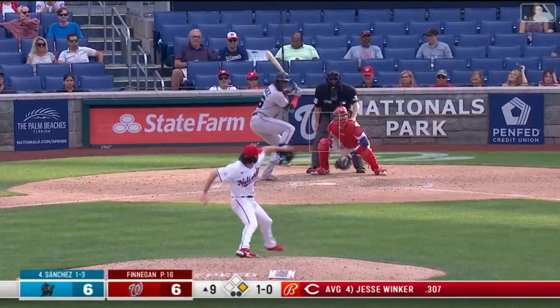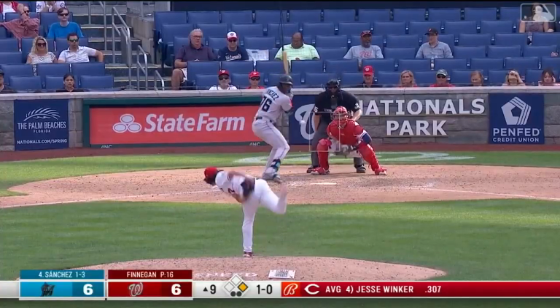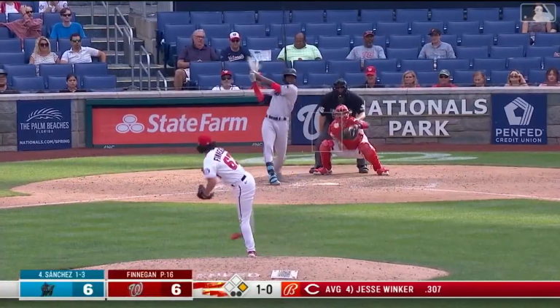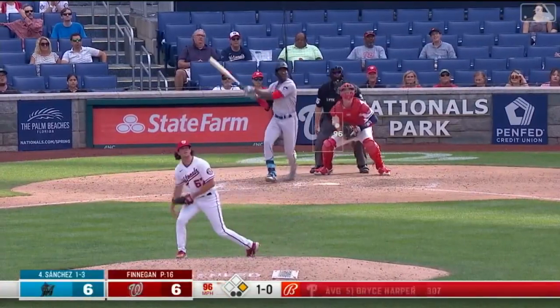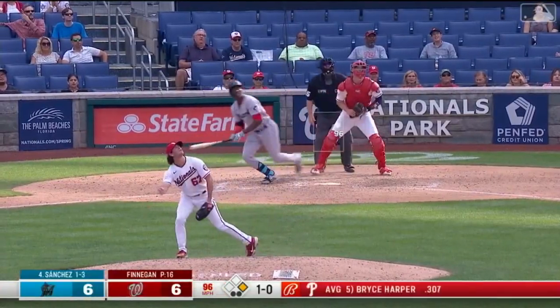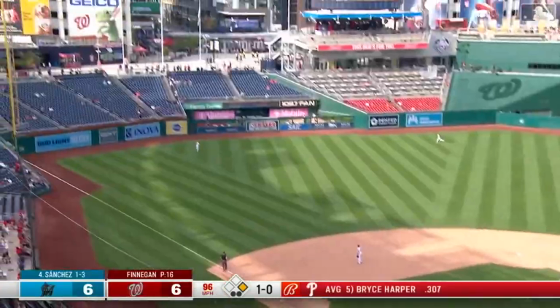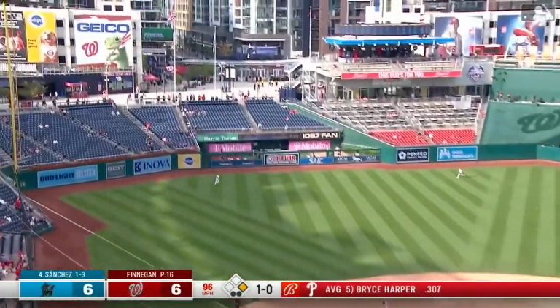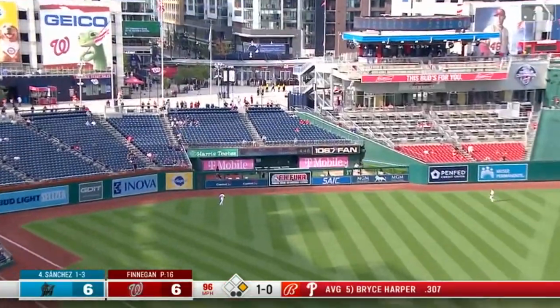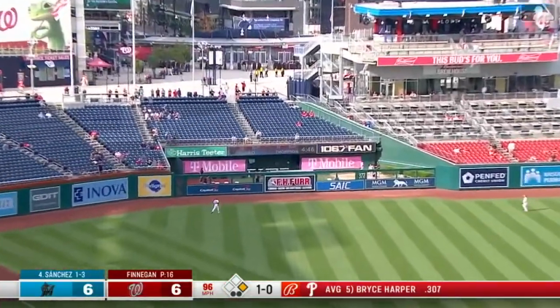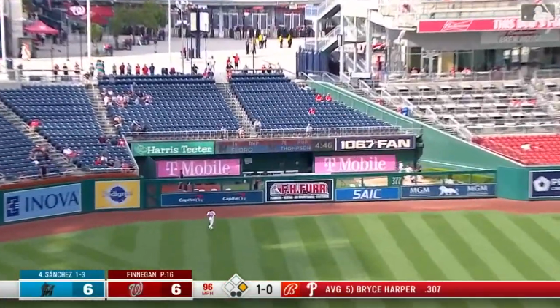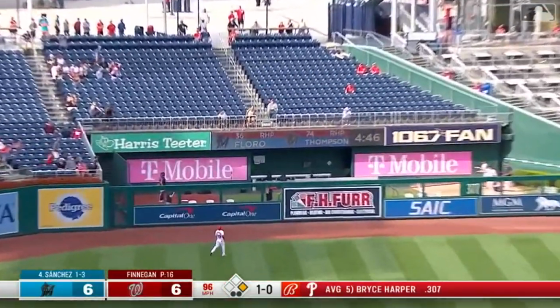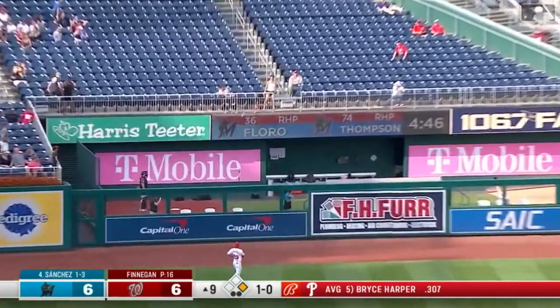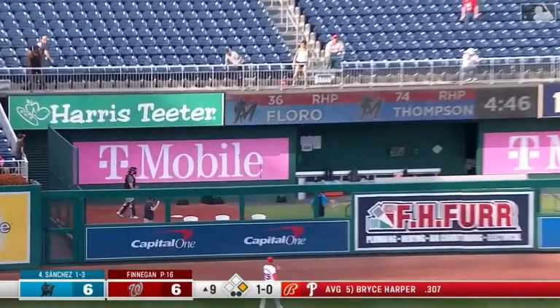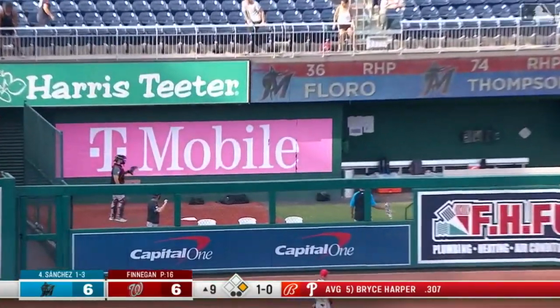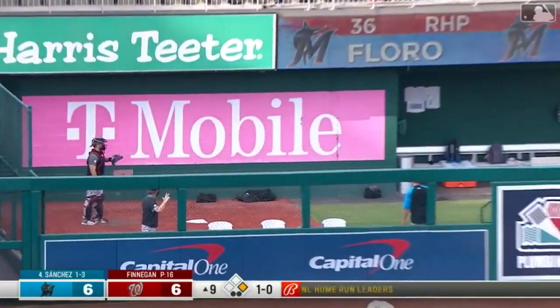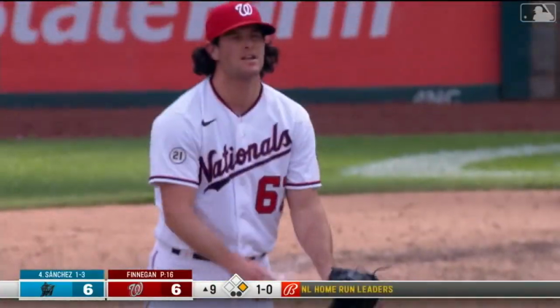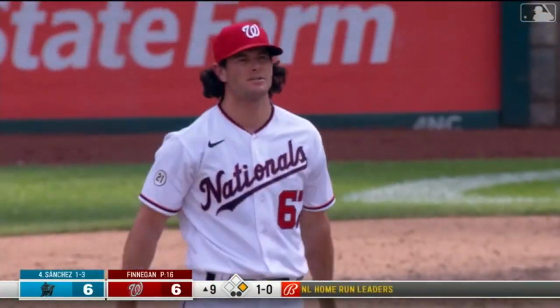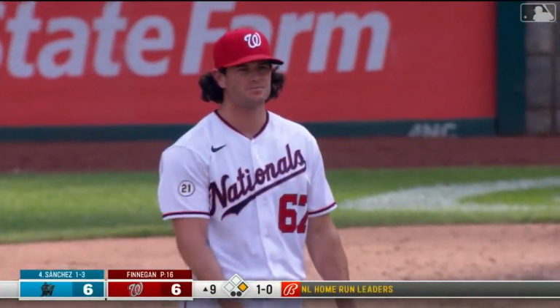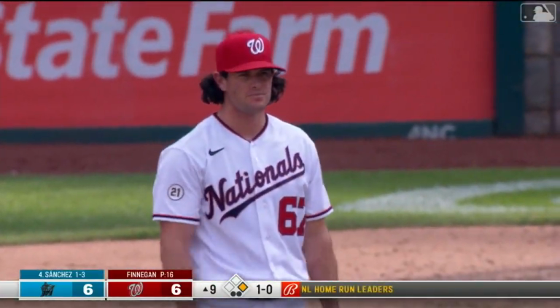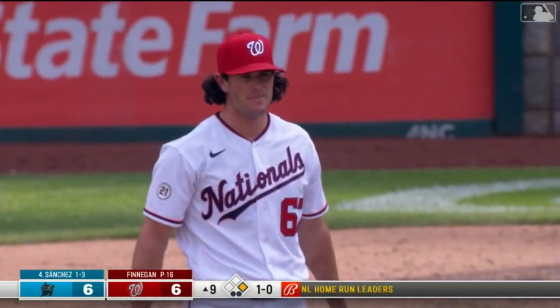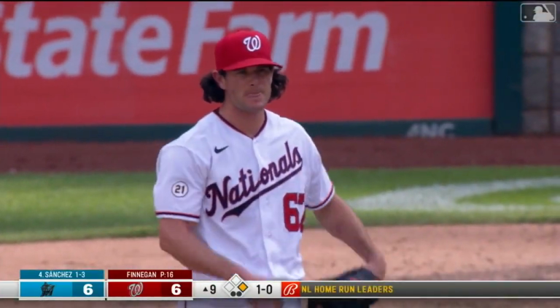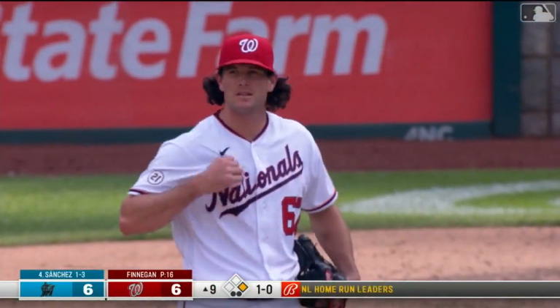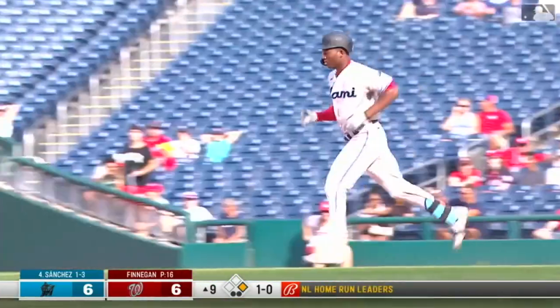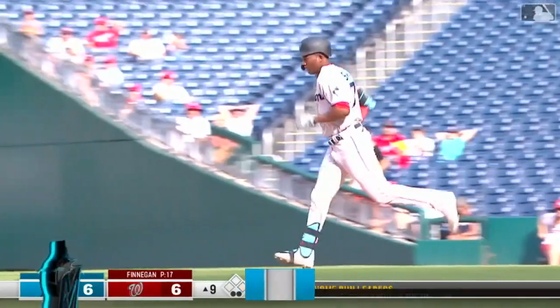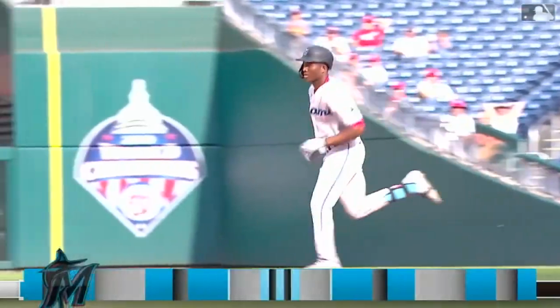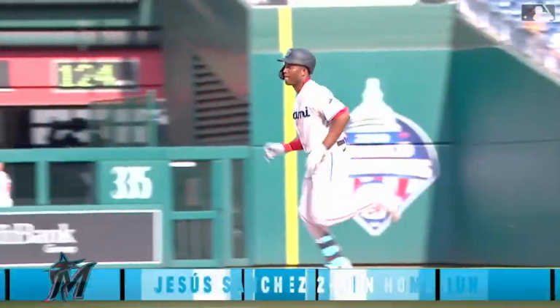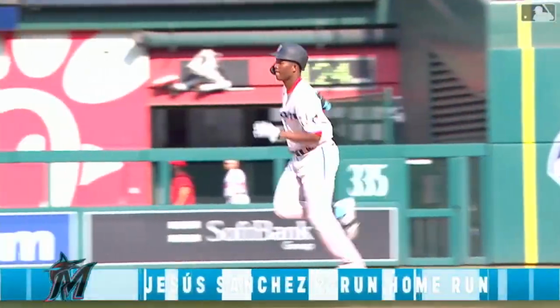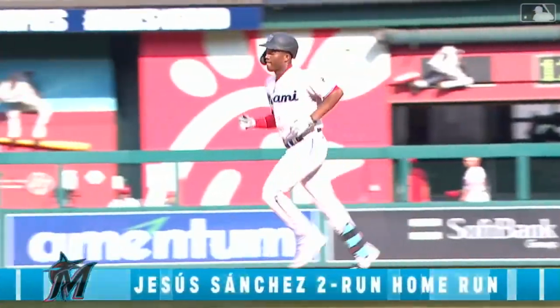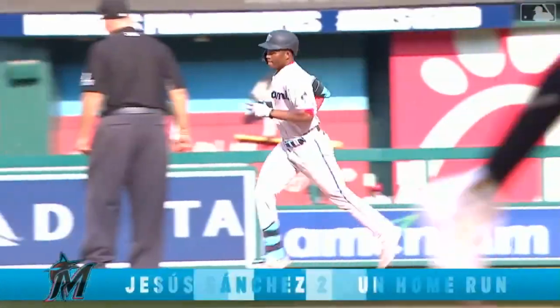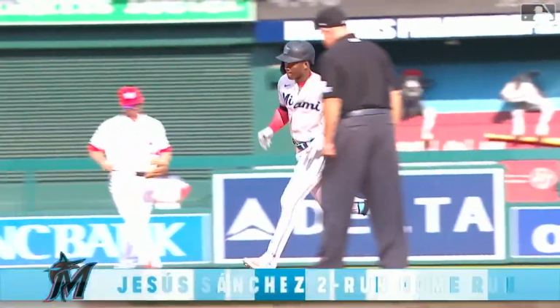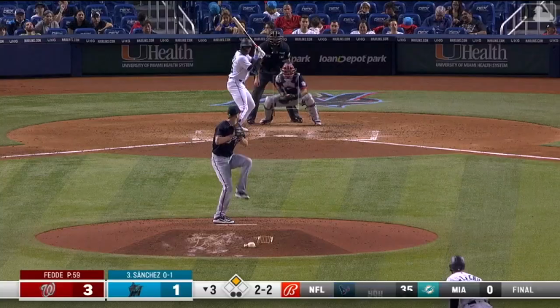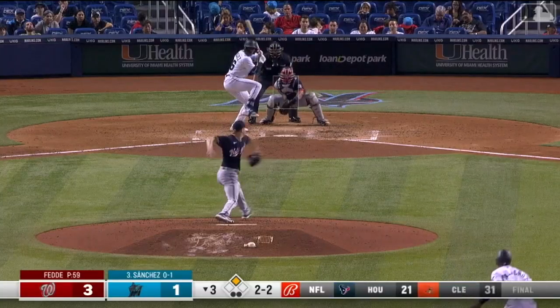Pitch from Finnegan is in the air, out toward left — this one is gone. Home run, Jesus Sanchez, and the Marlins take the lead in the ninth inning.